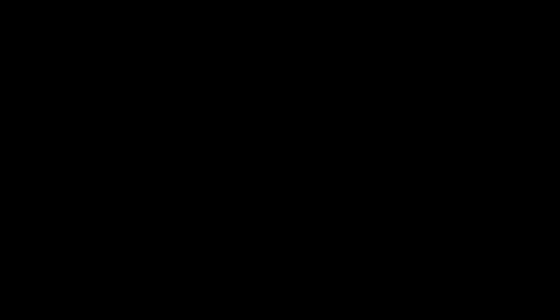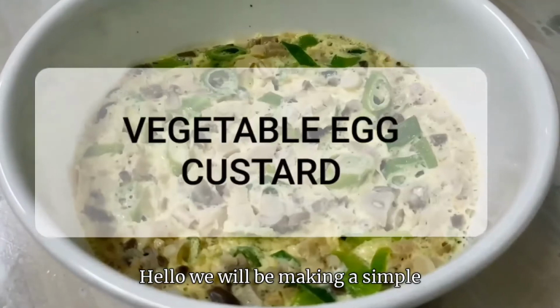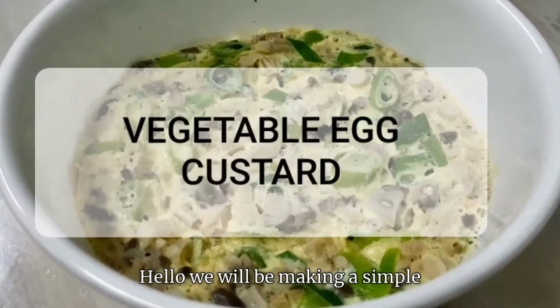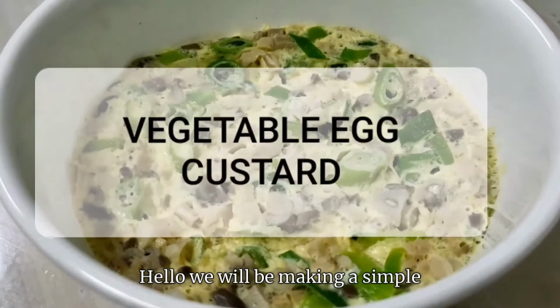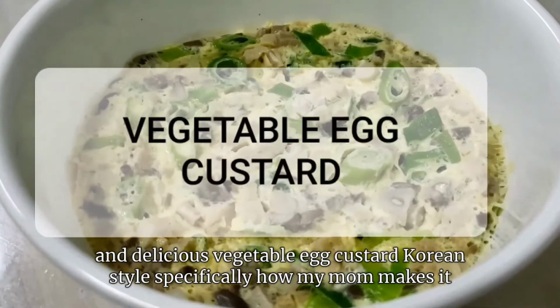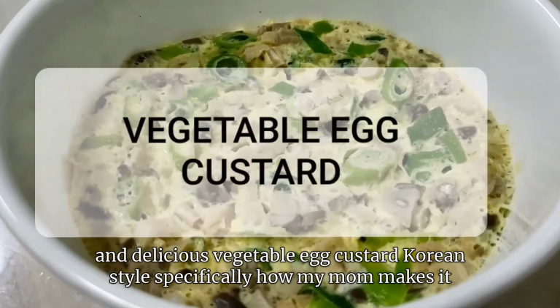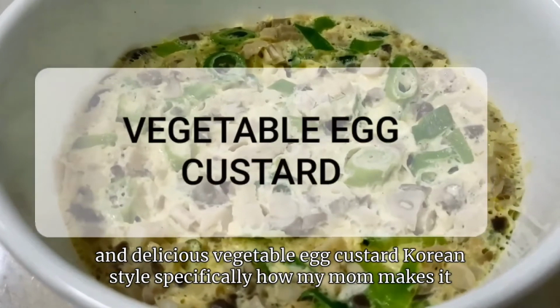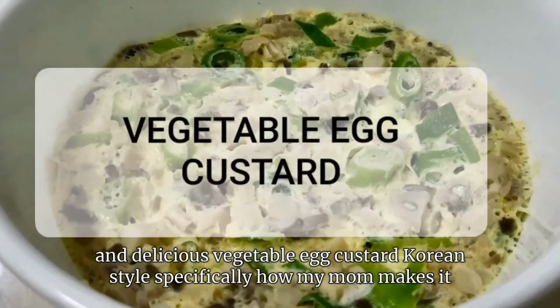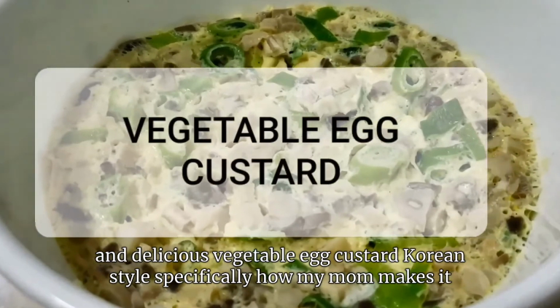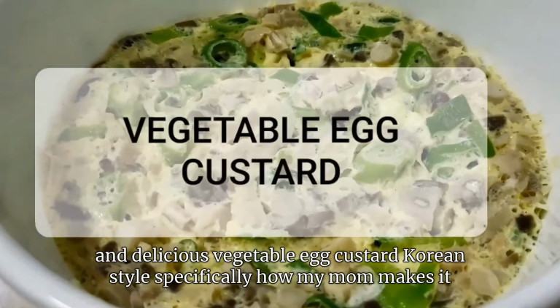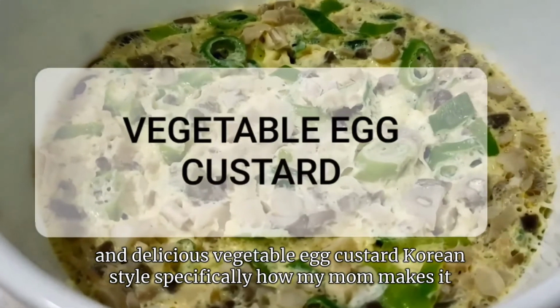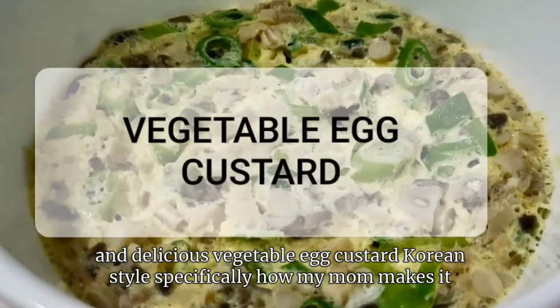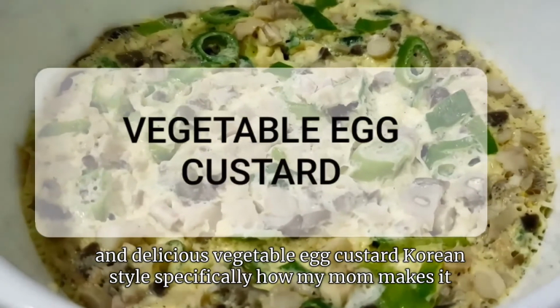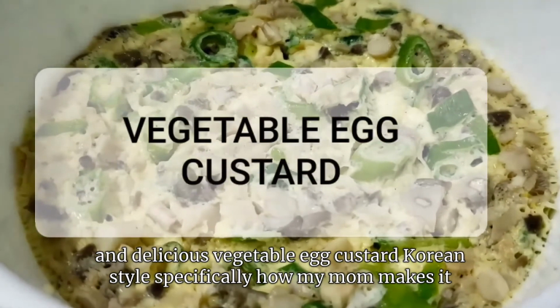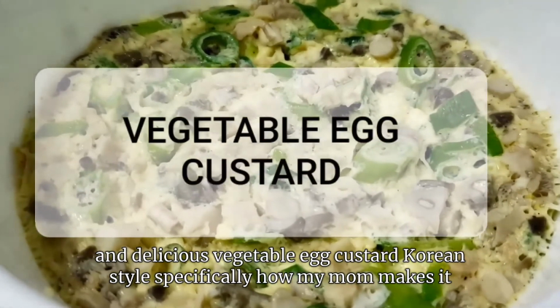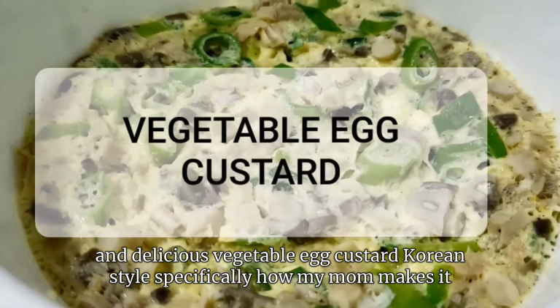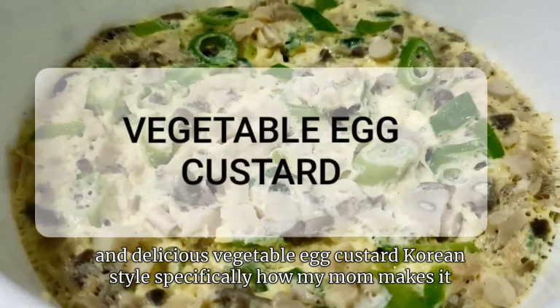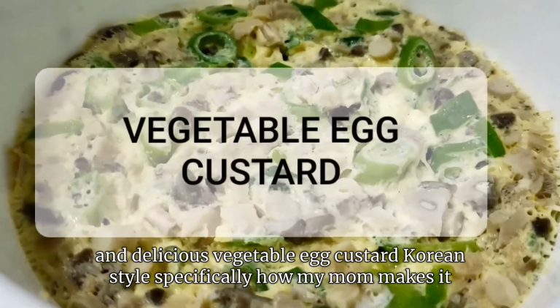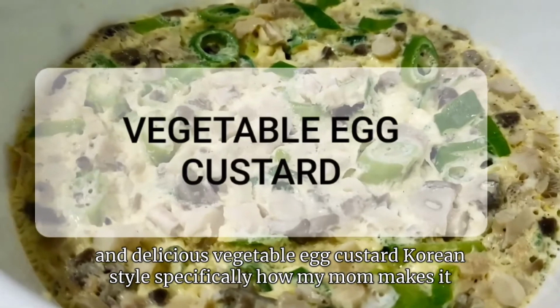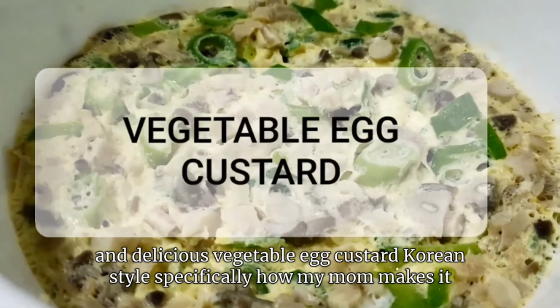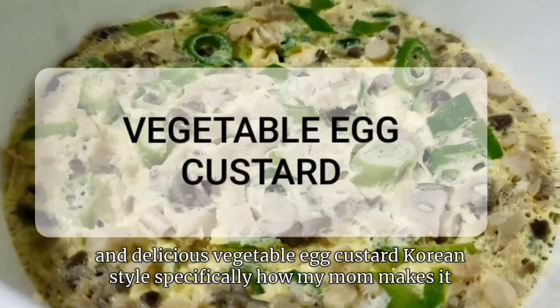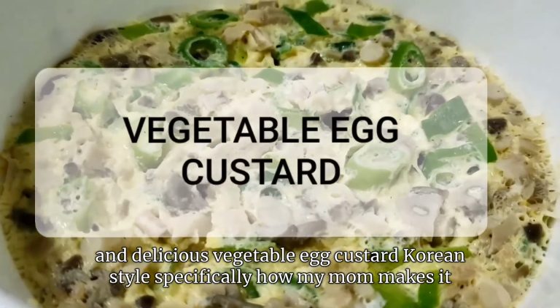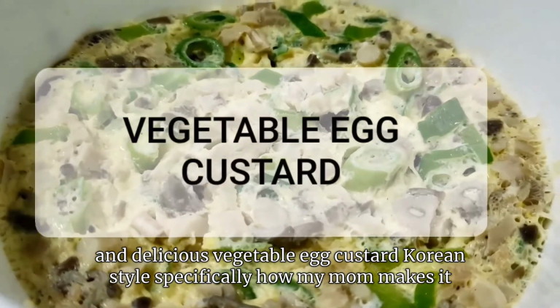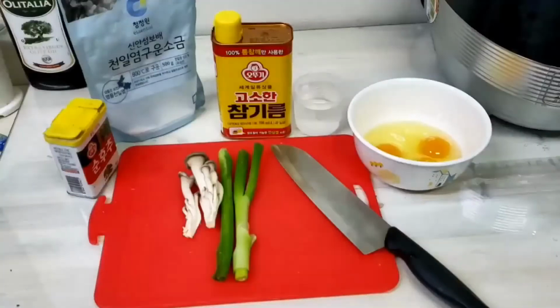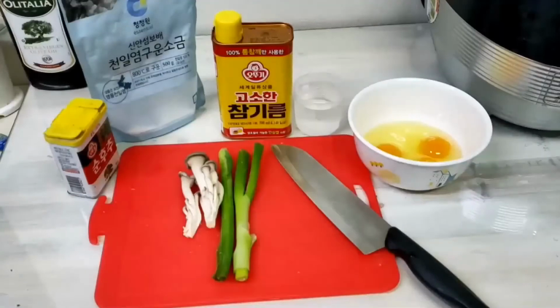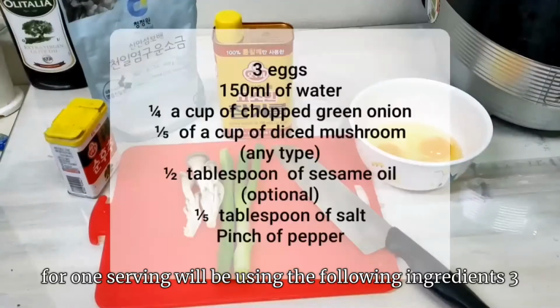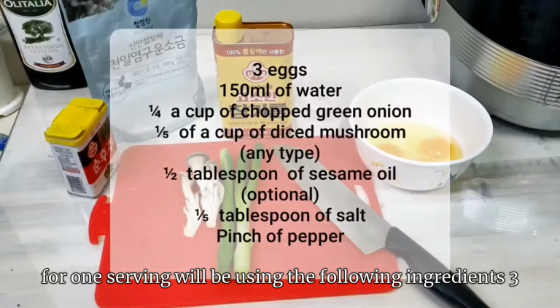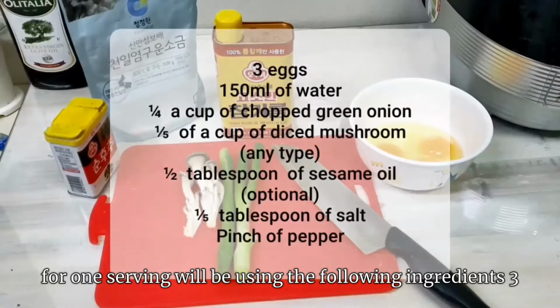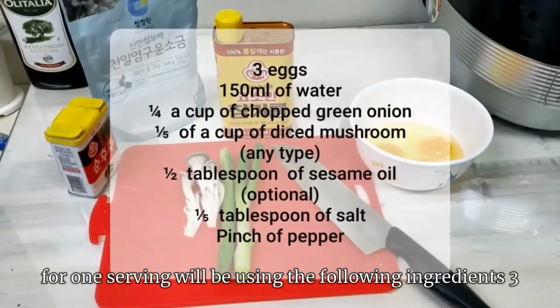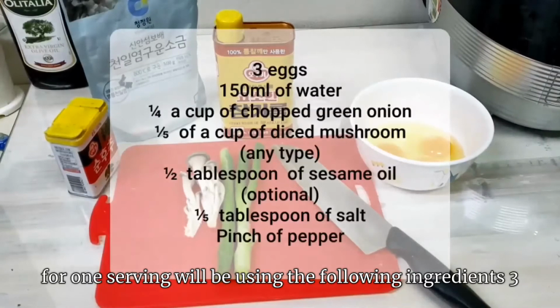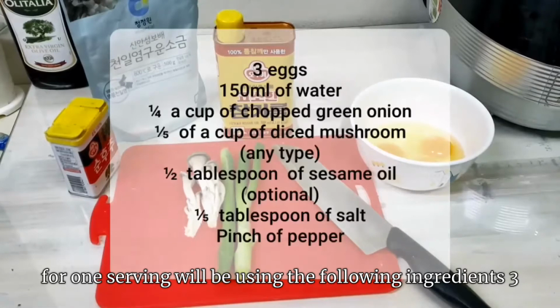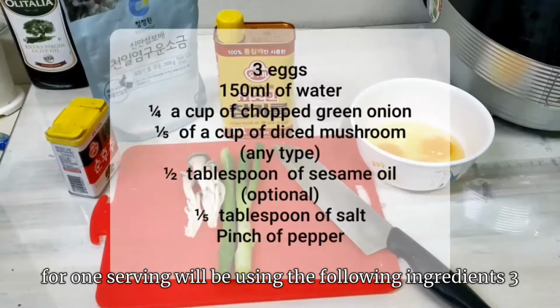Hello! We will be making a simple and delicious vegetable egg custard Korean style, specifically how my mom makes it. For one serving, we will be using the following ingredients.